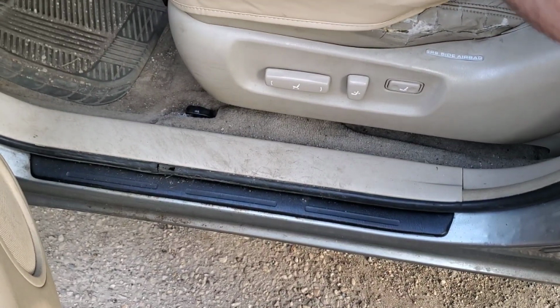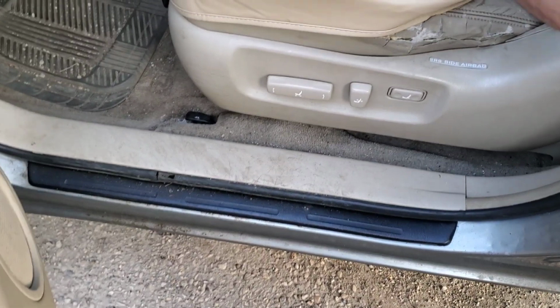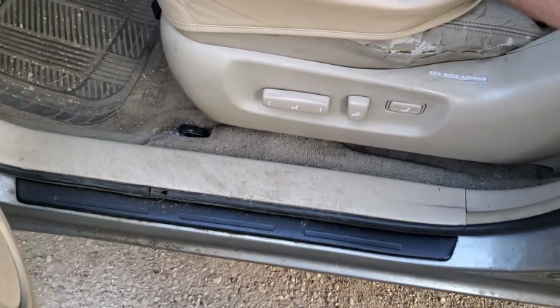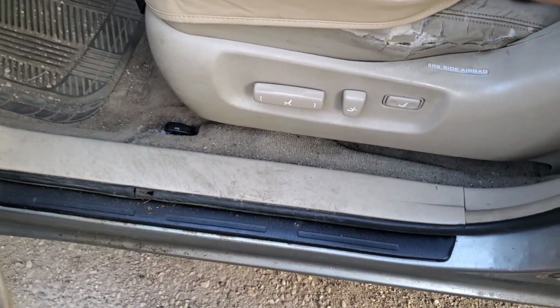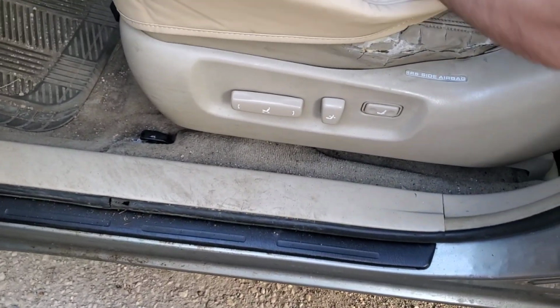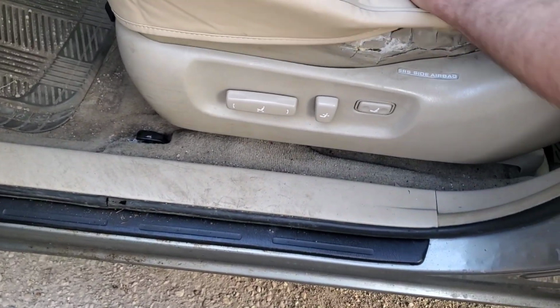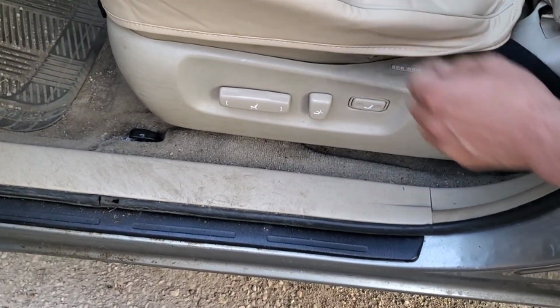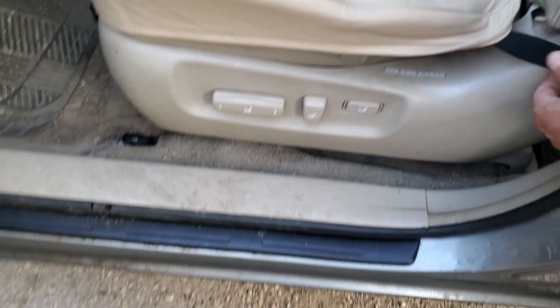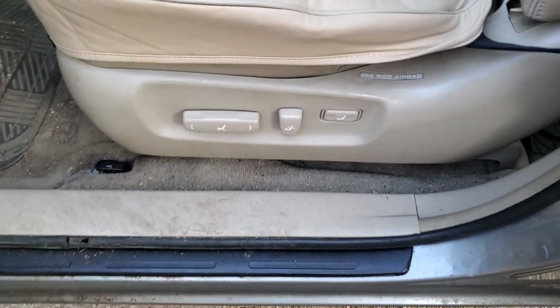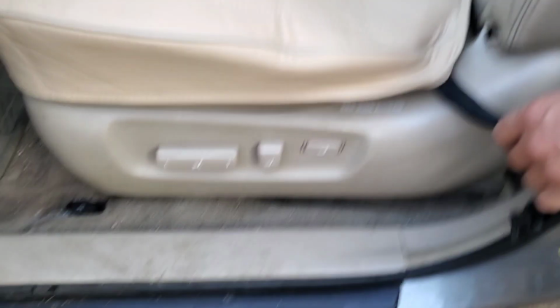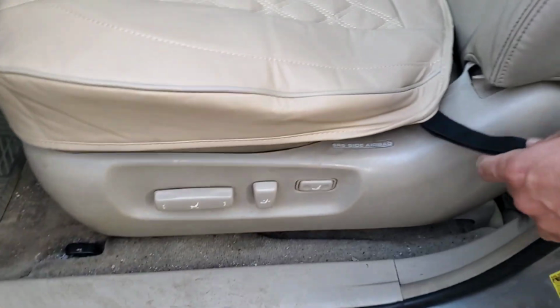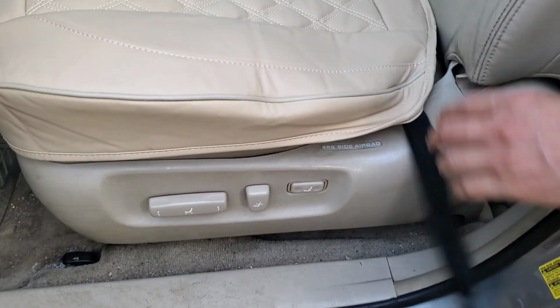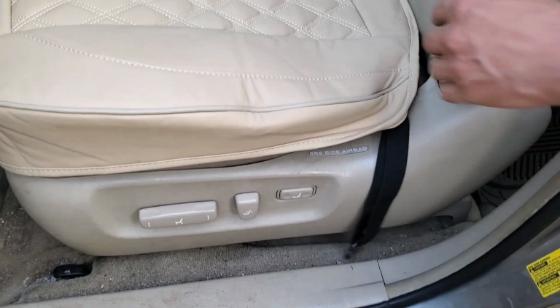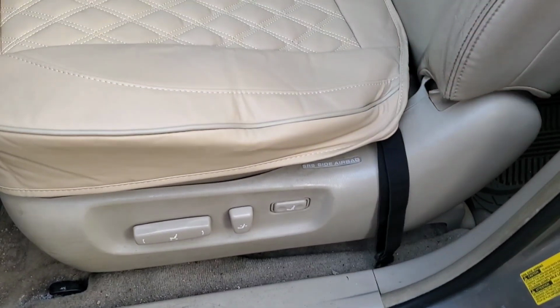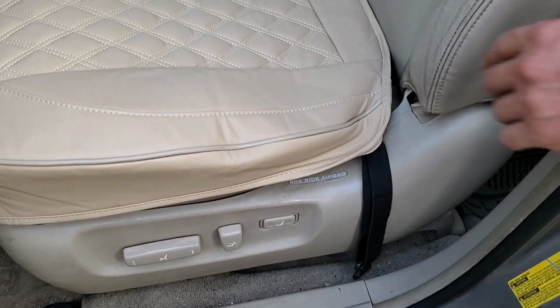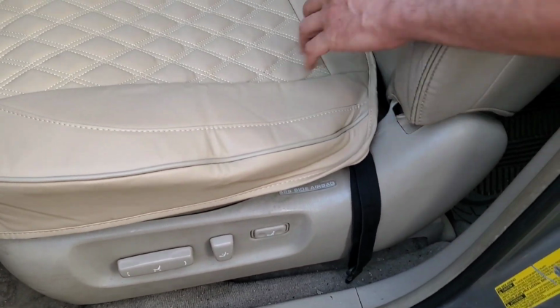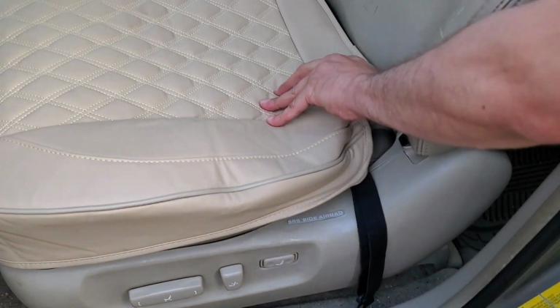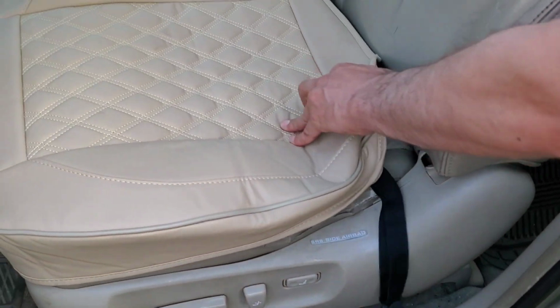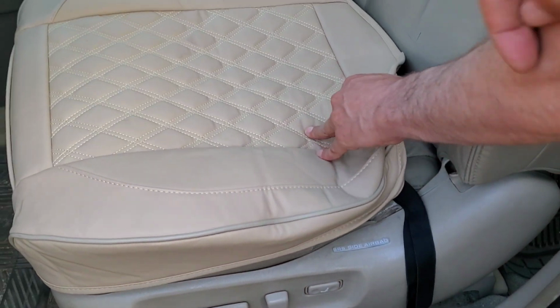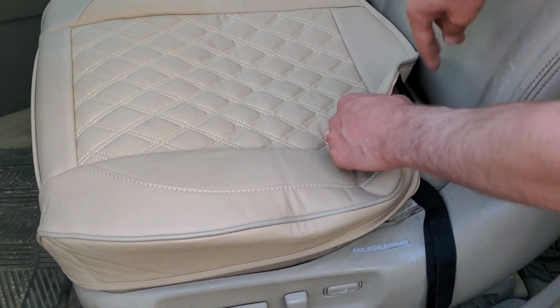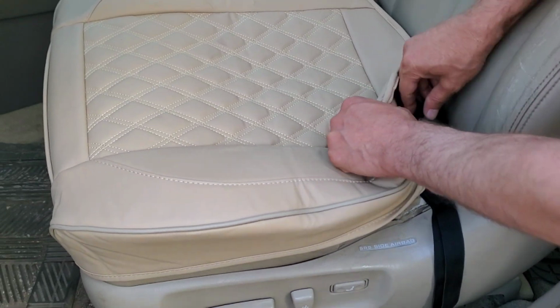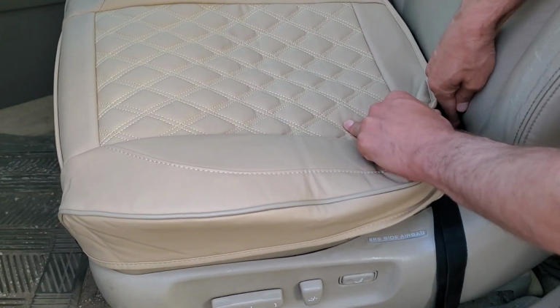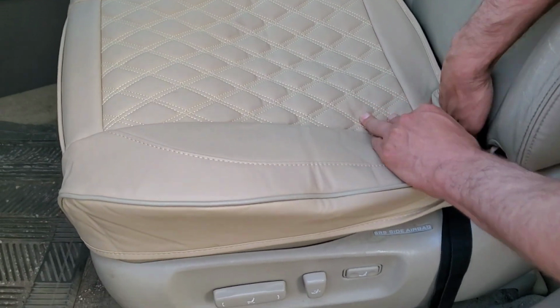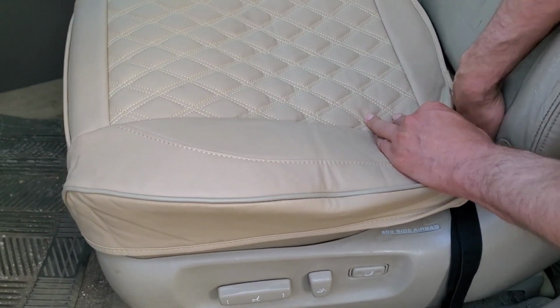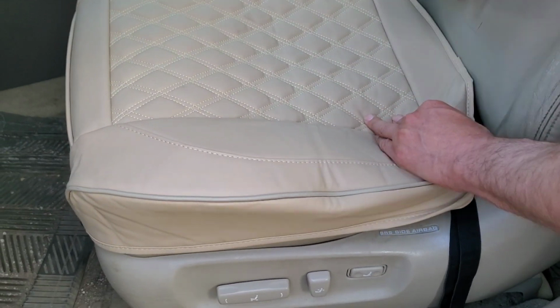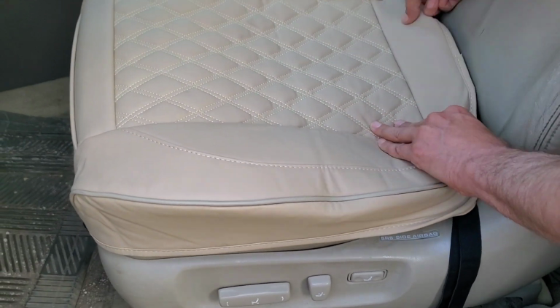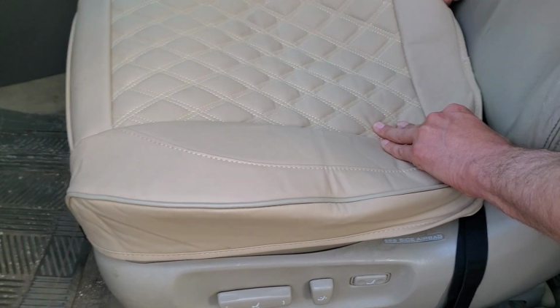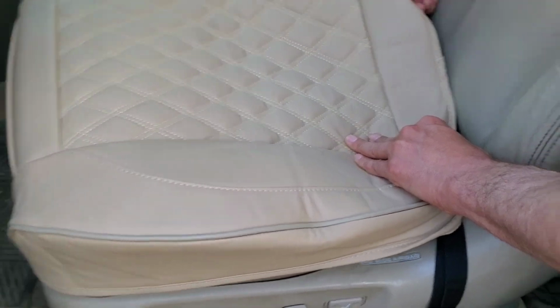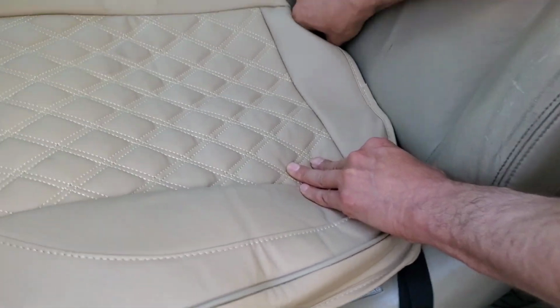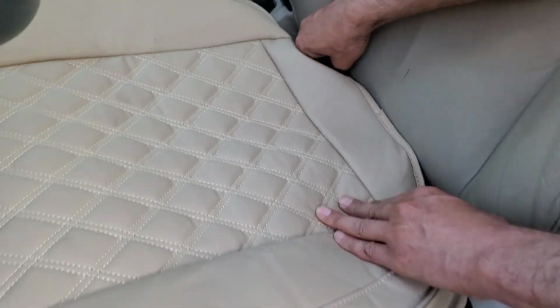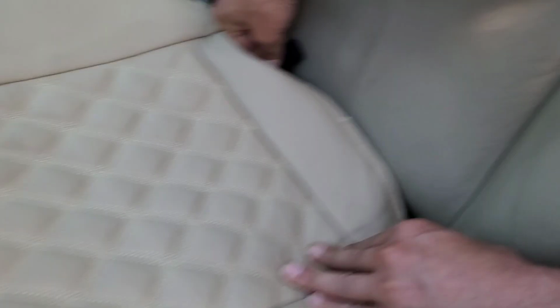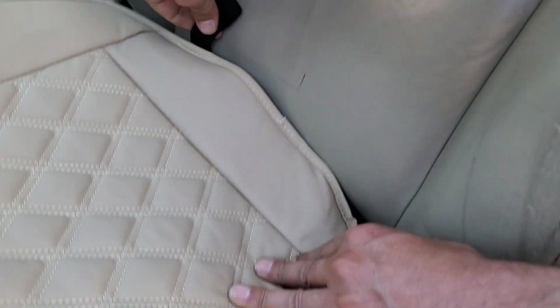What makes this car seat cover so good is the quality material it's made of and how easy it is to install — it covers the sides of the seat too. Good design and nice looking. Easy to install and remove.